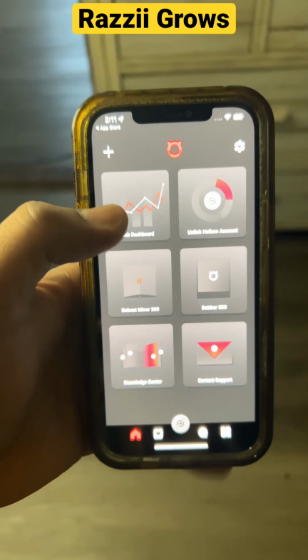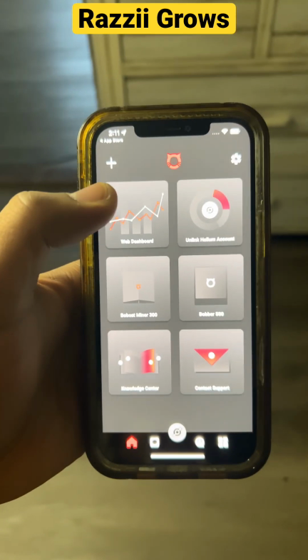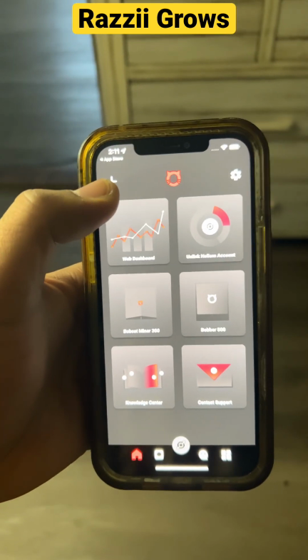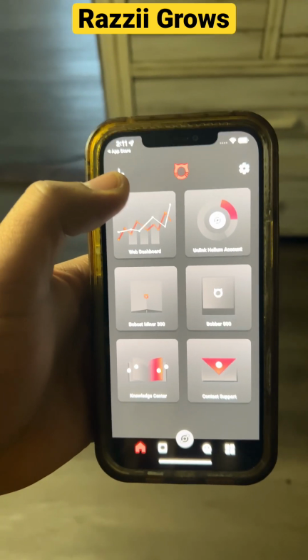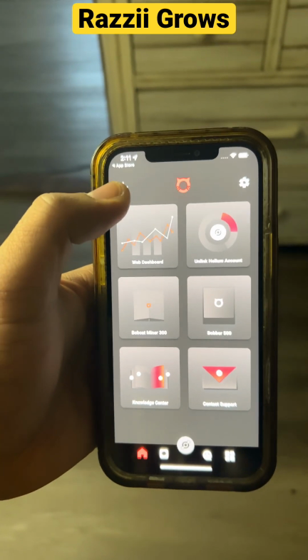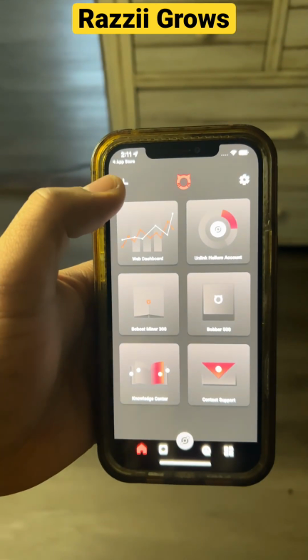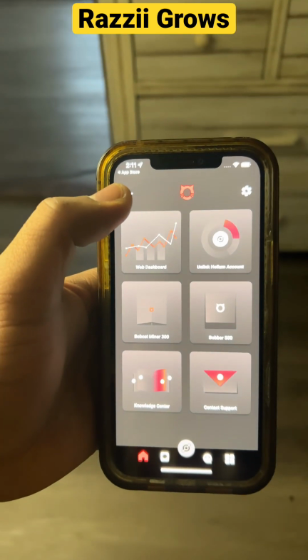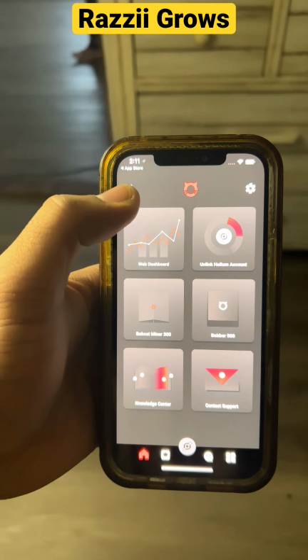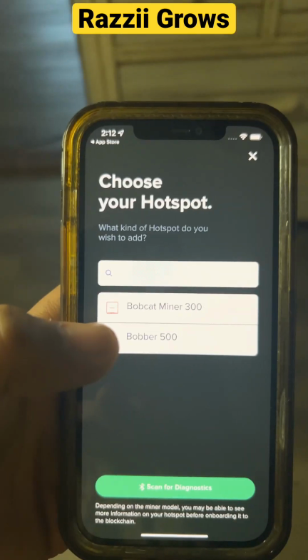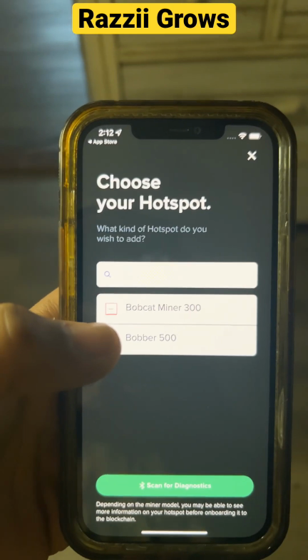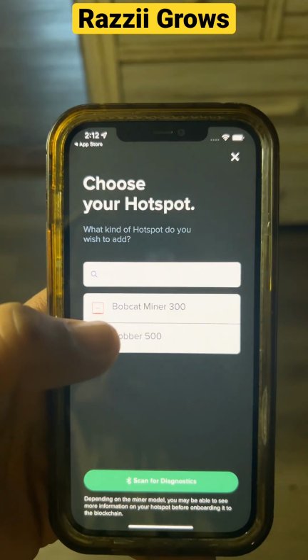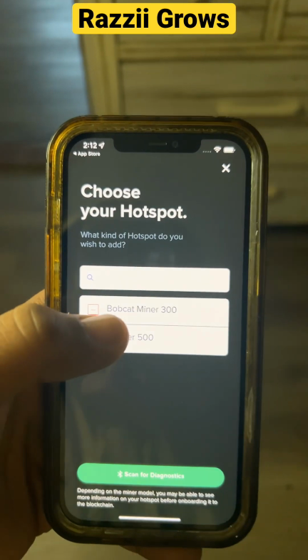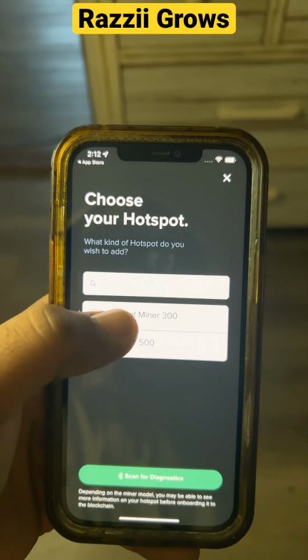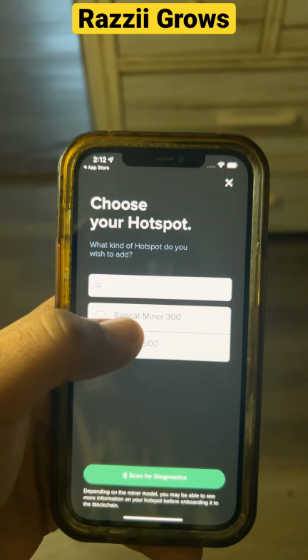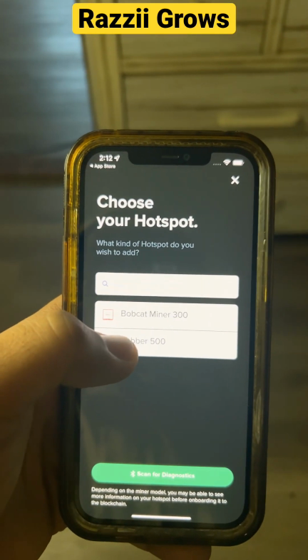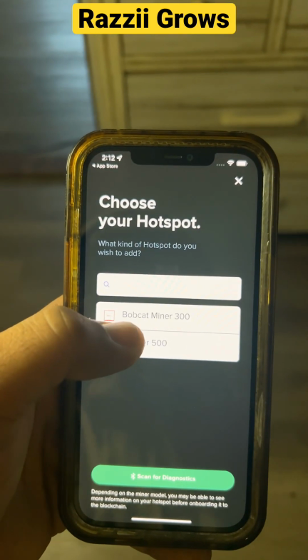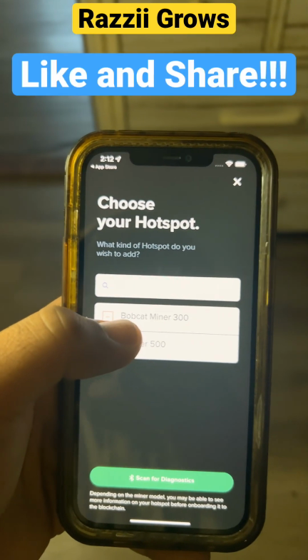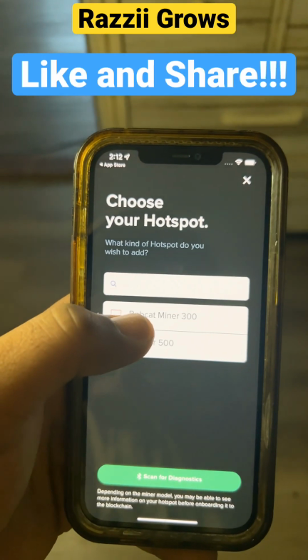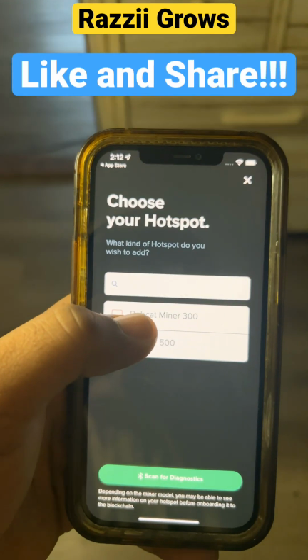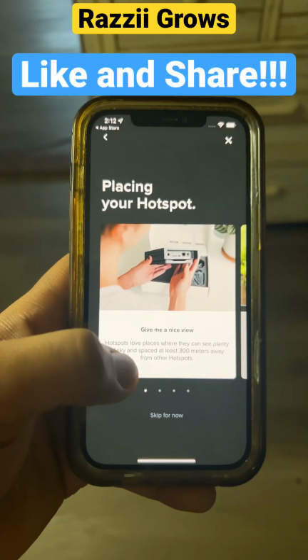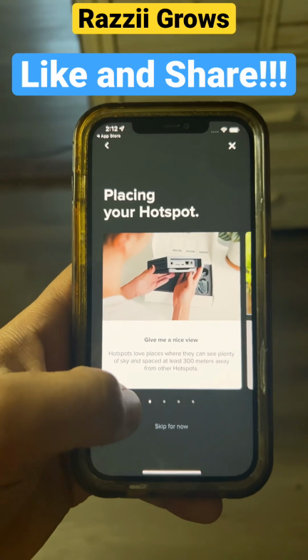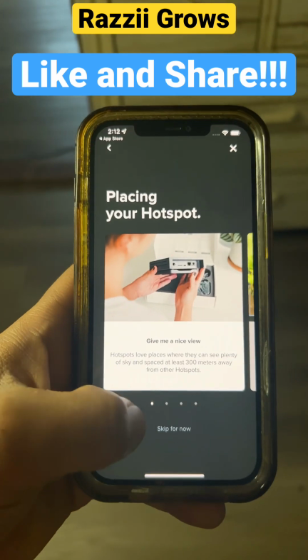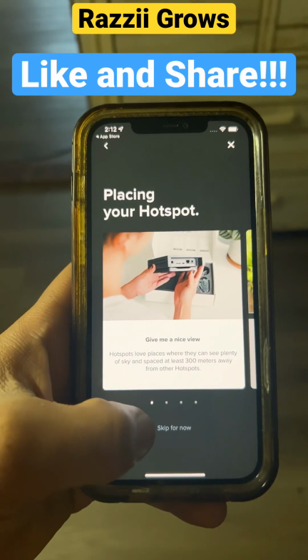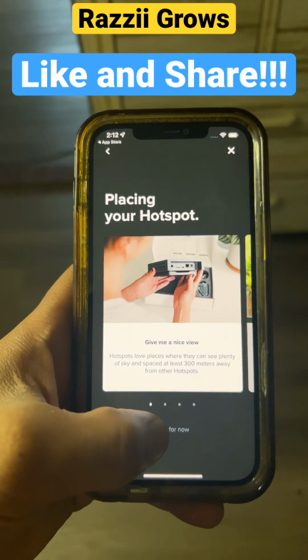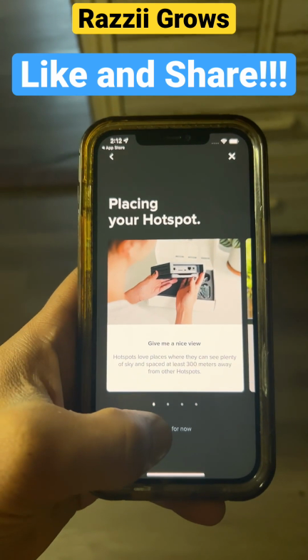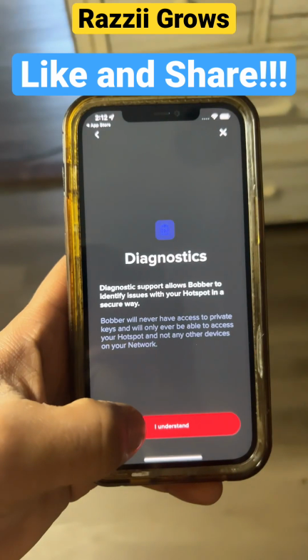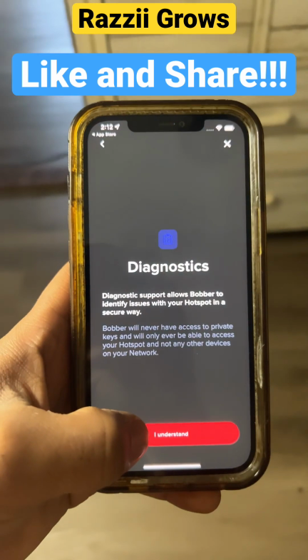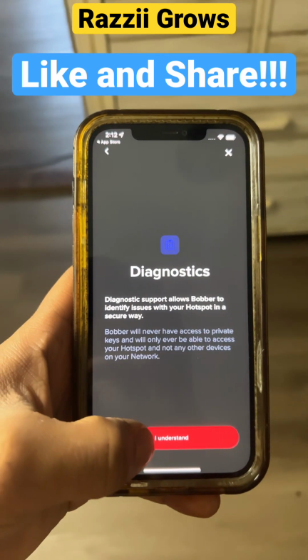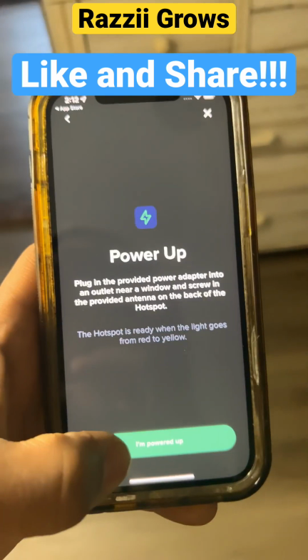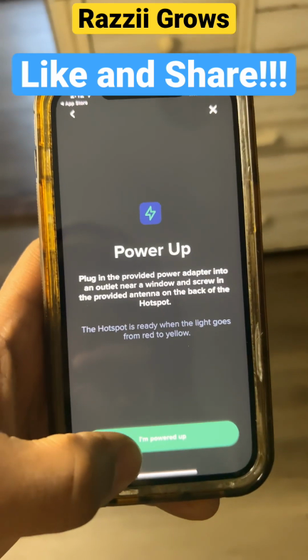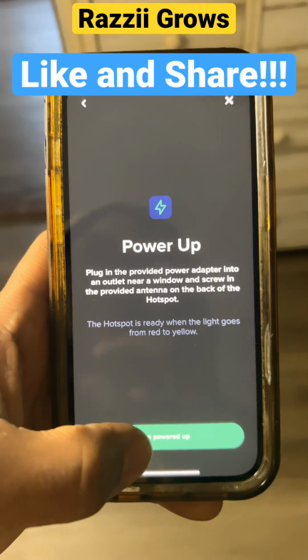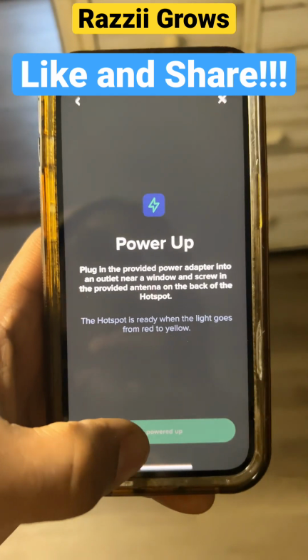In the Bobber app, you're going to click on the plus sign, then click on Bobcat Miner 300. You're going to skip for now and click I understand.